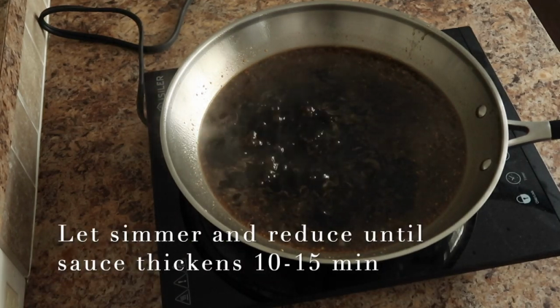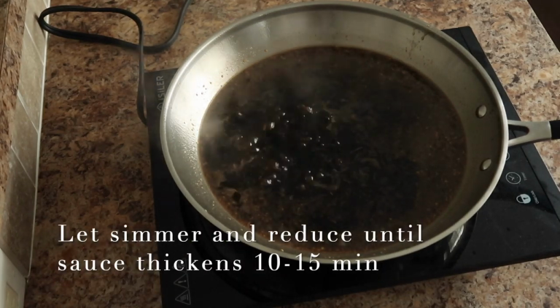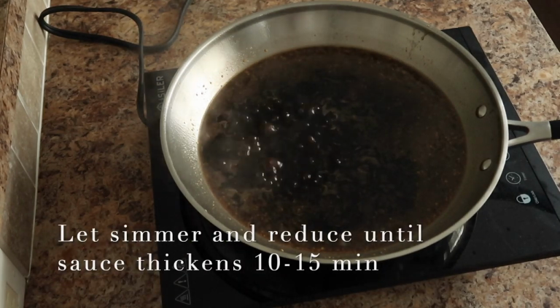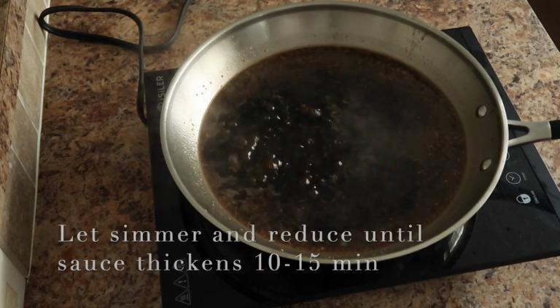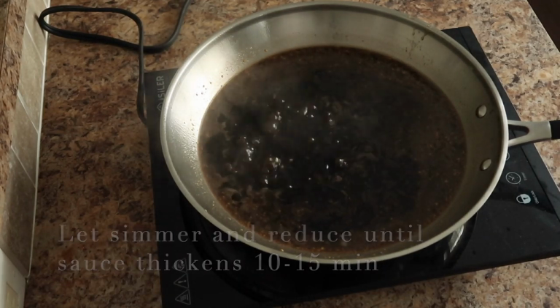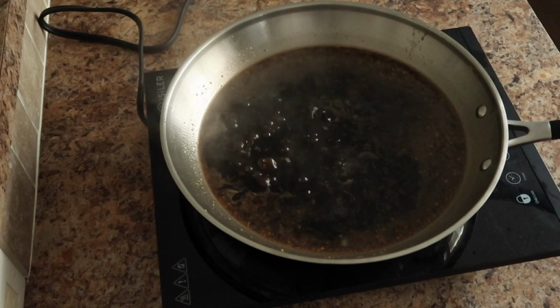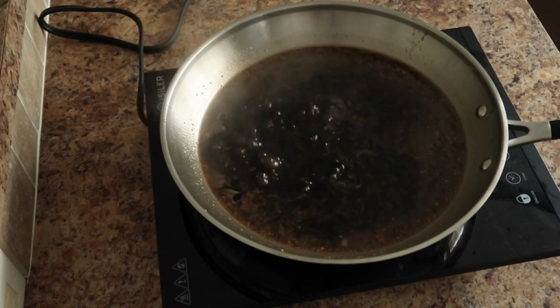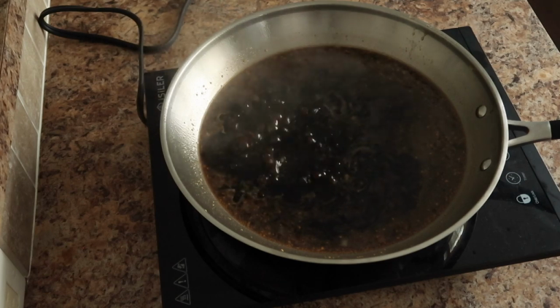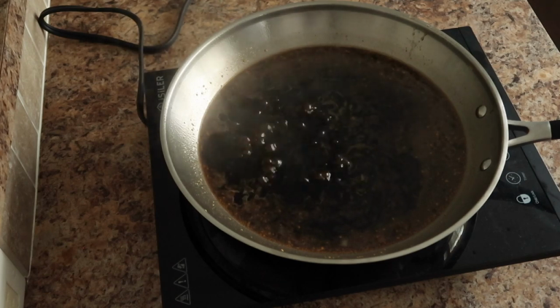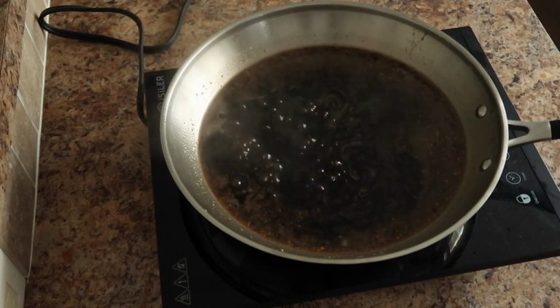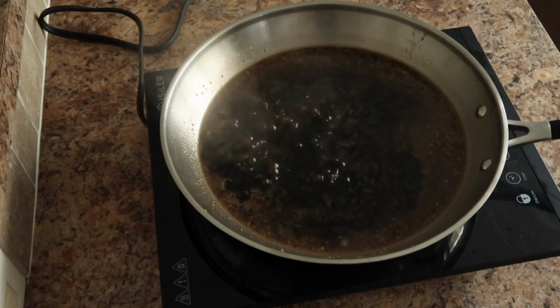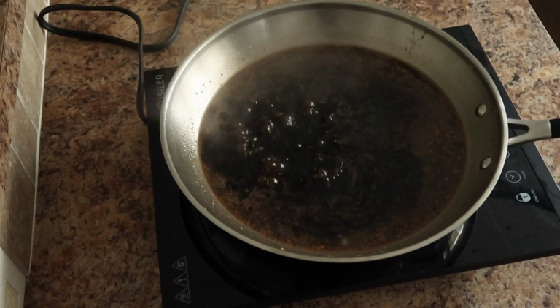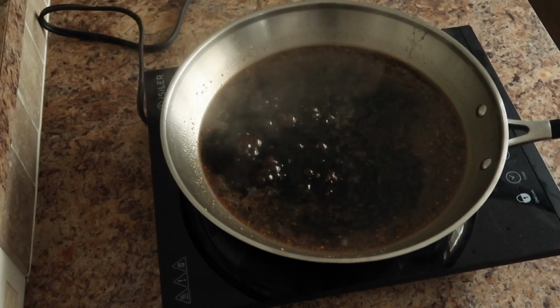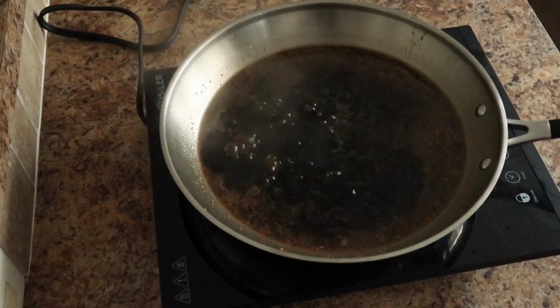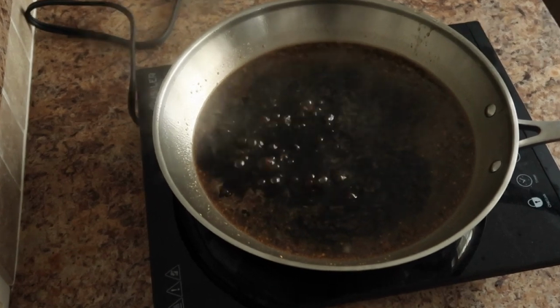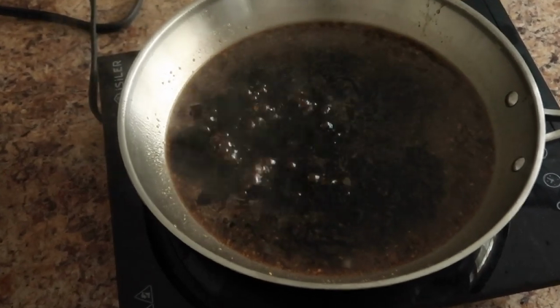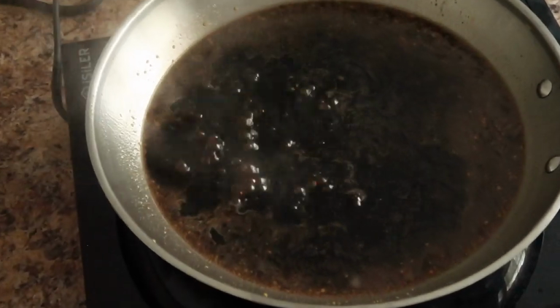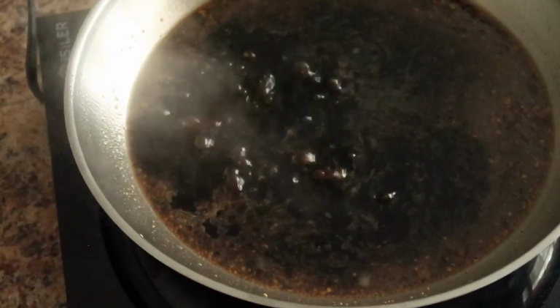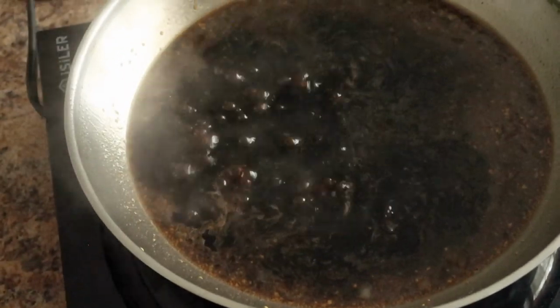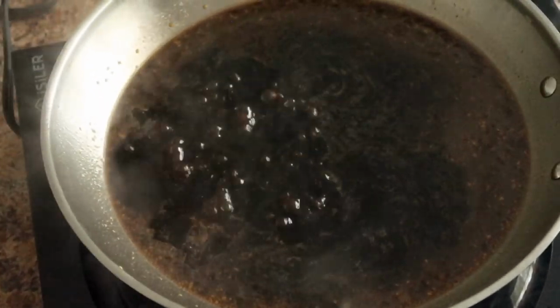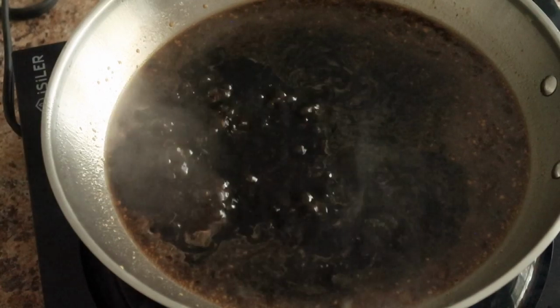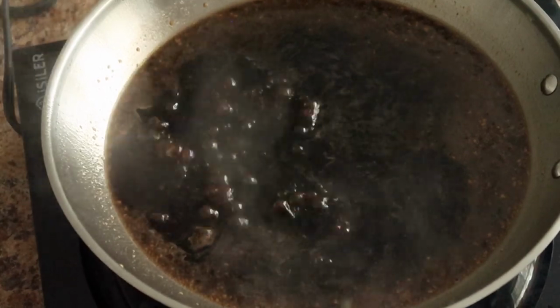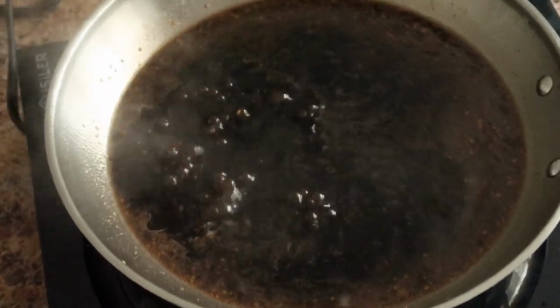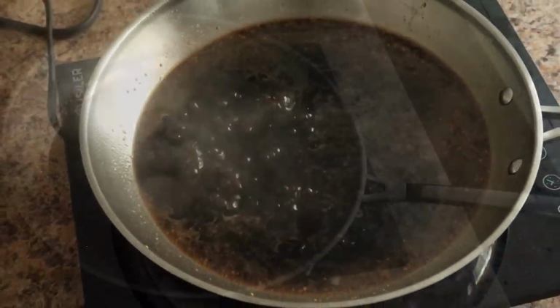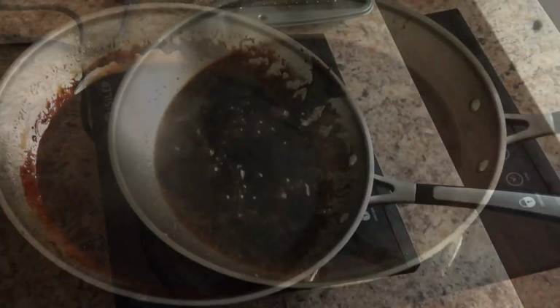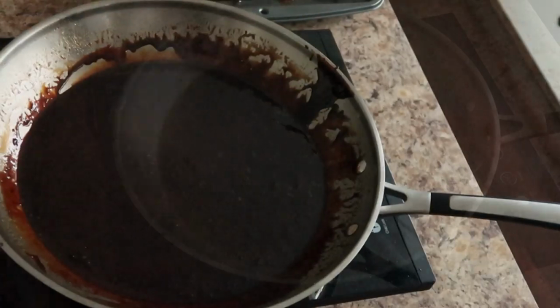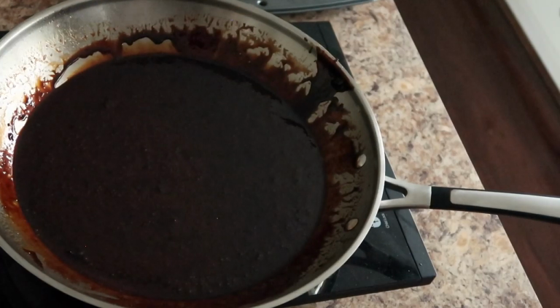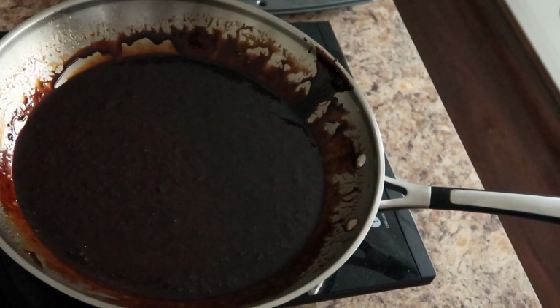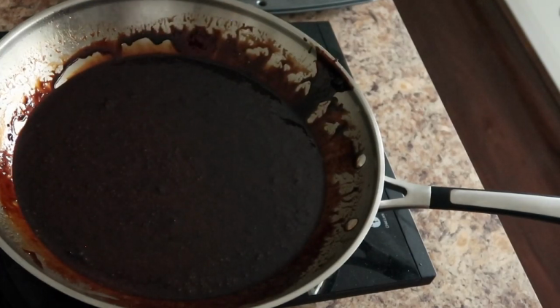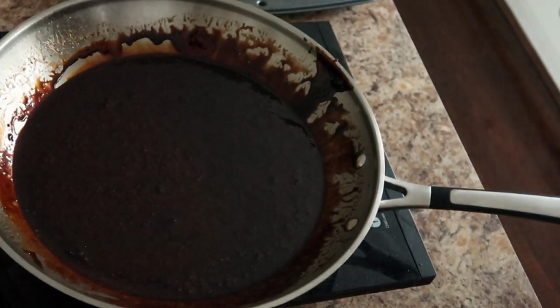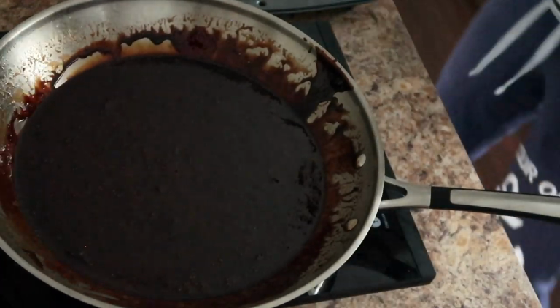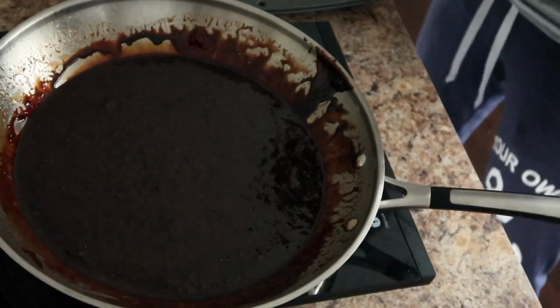All right, we're going to let this sauce simmer and reduce until it thickens, about 10 to 15 minutes. But you want to watch it because it can and it will burn on you. I almost scorched it, but I caught it, y'all. I caught it just in time.